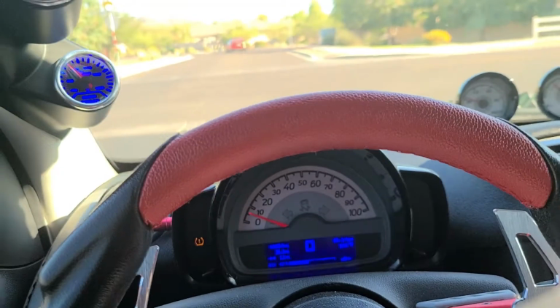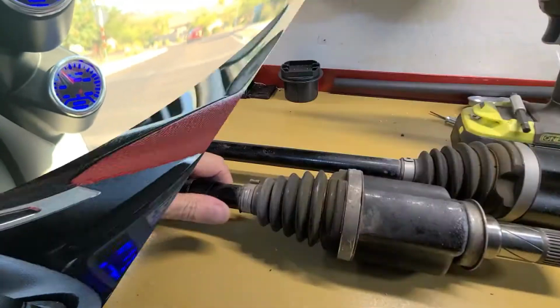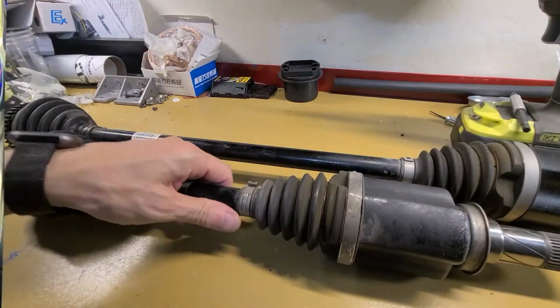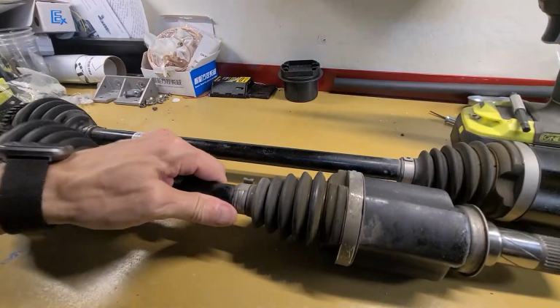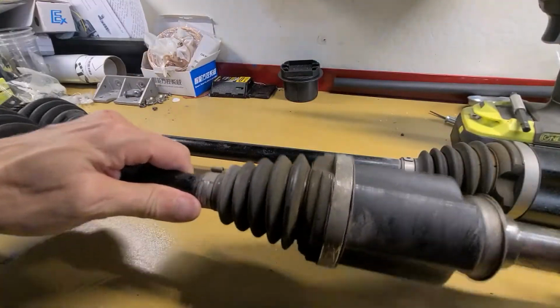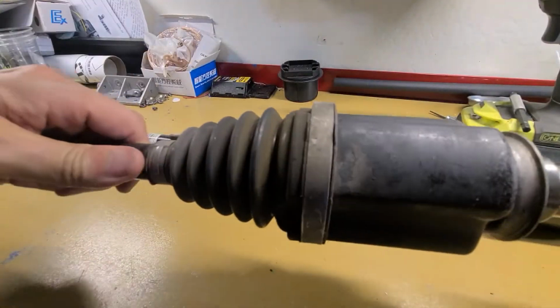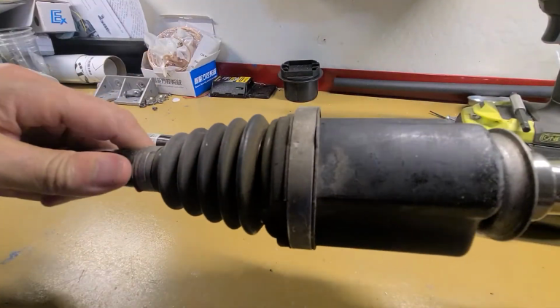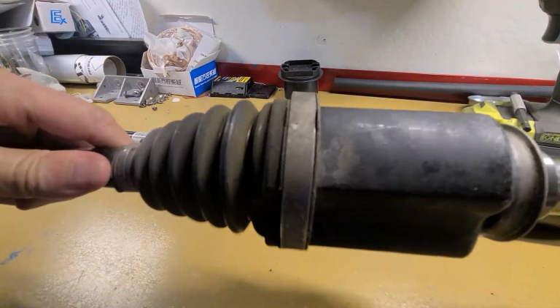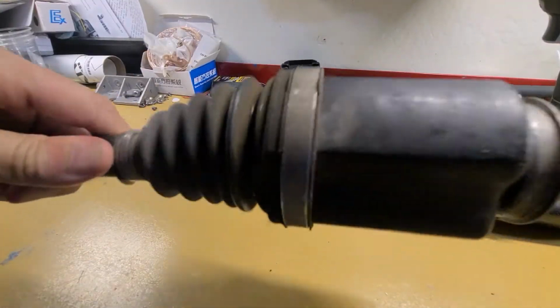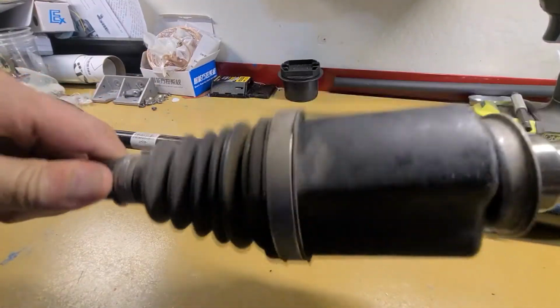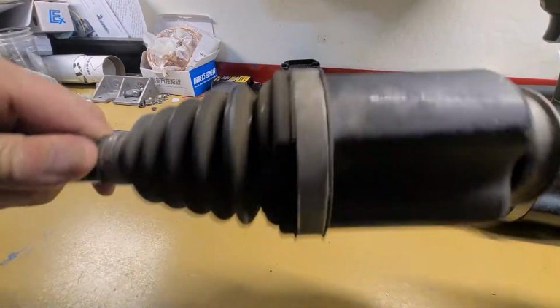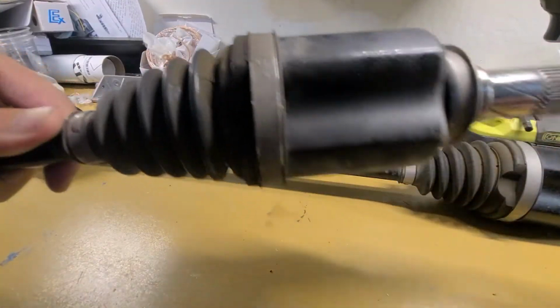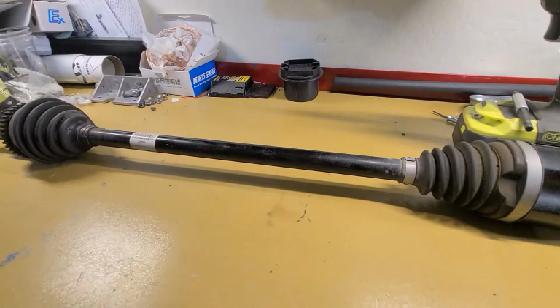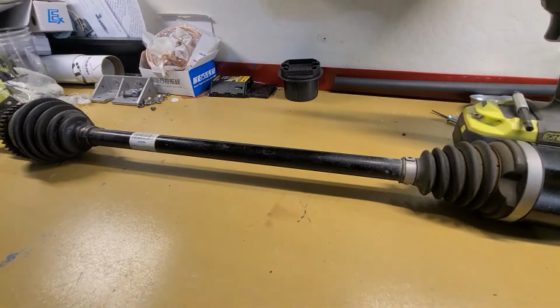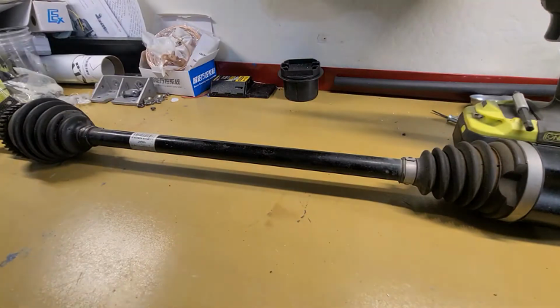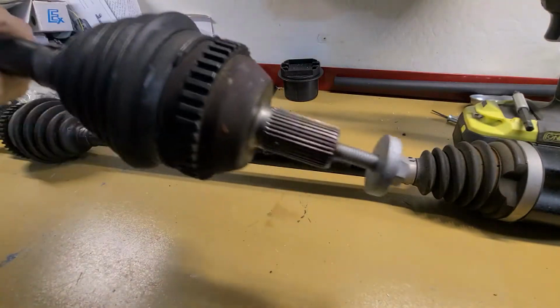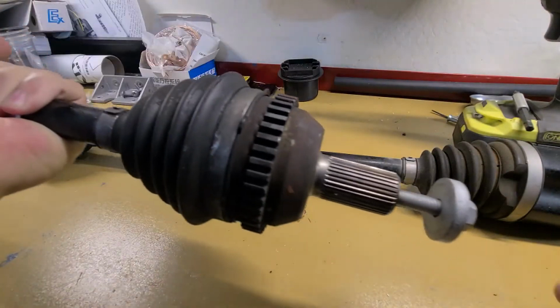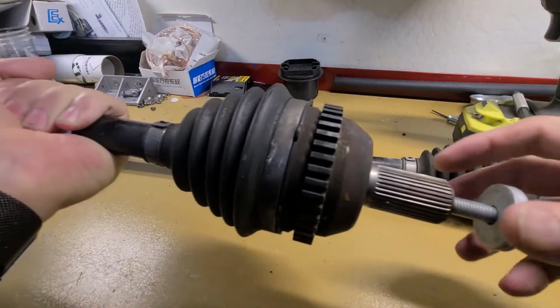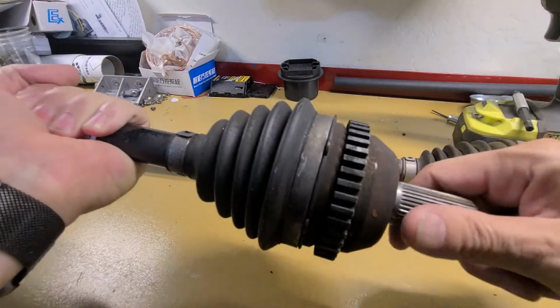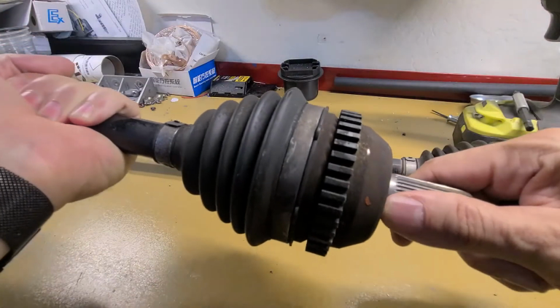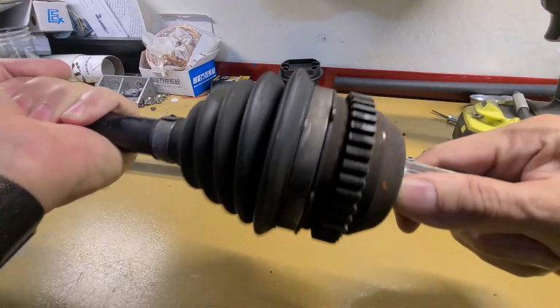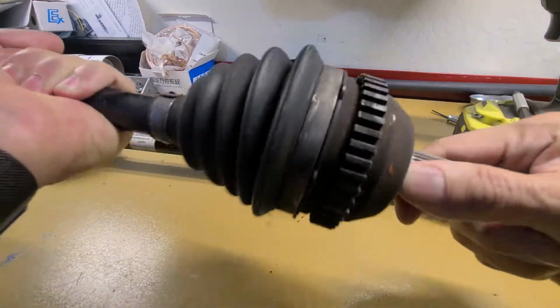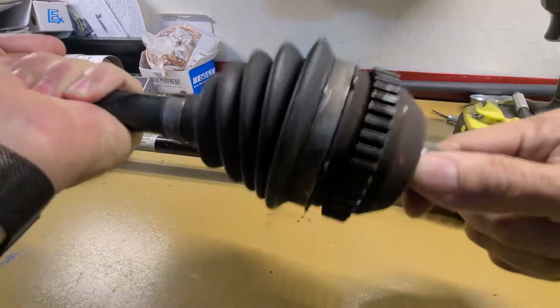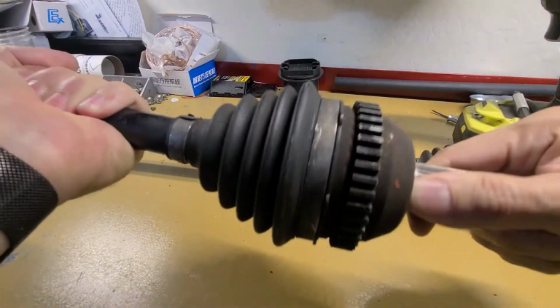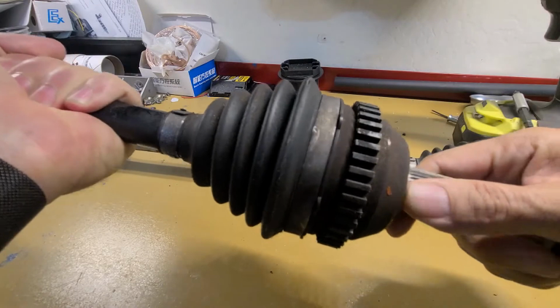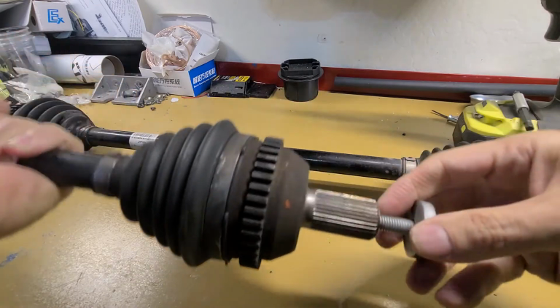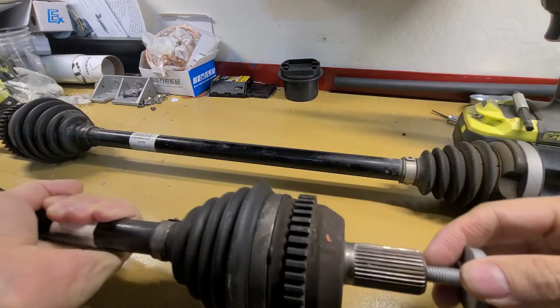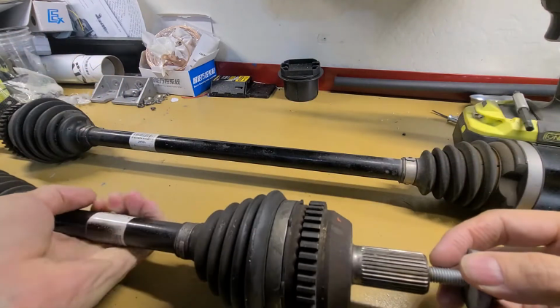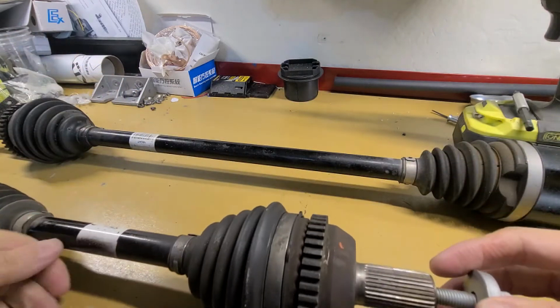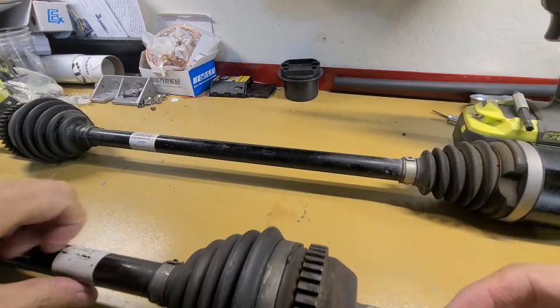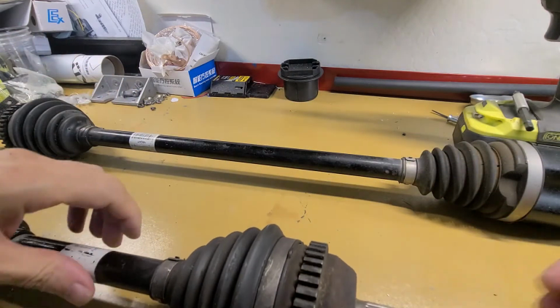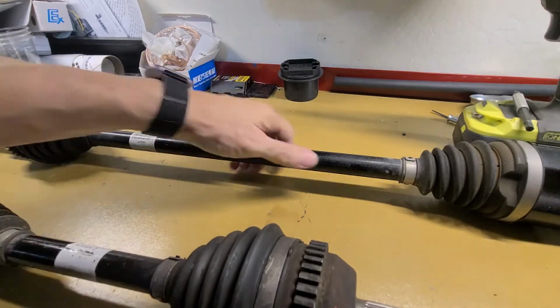So I replaced the CVs. But these are just fine — there's no grinding or play.